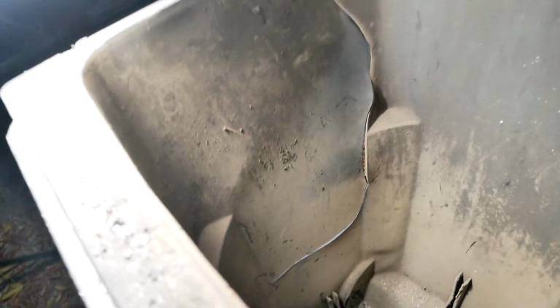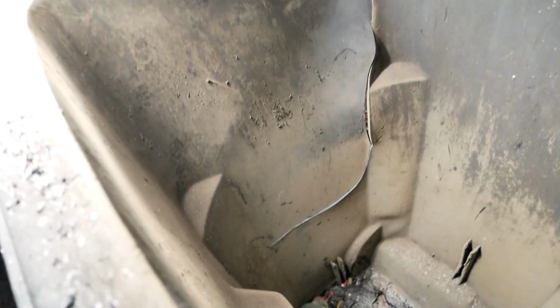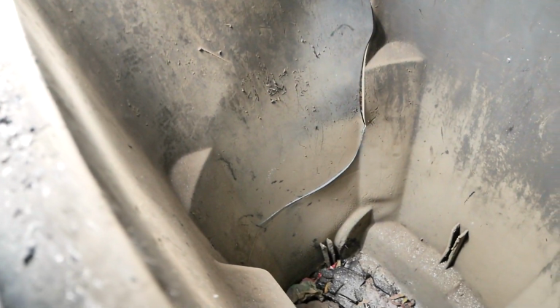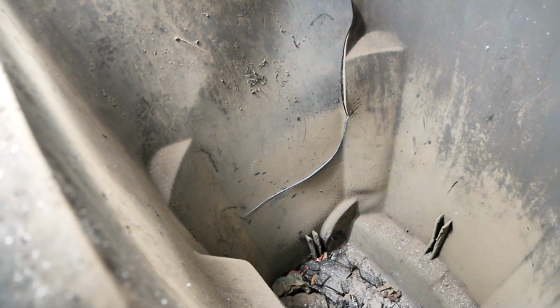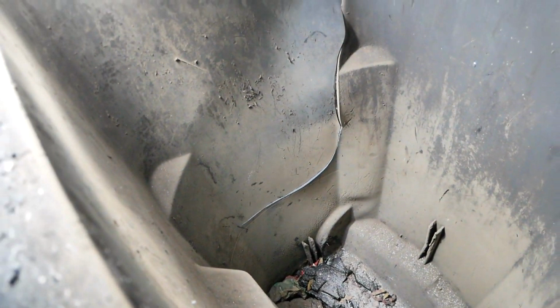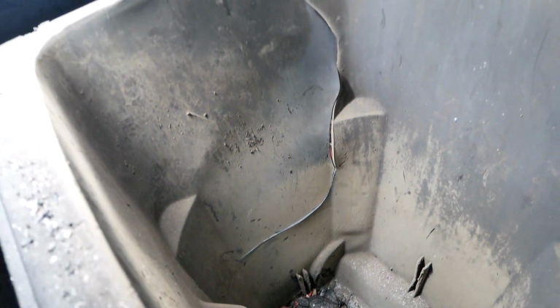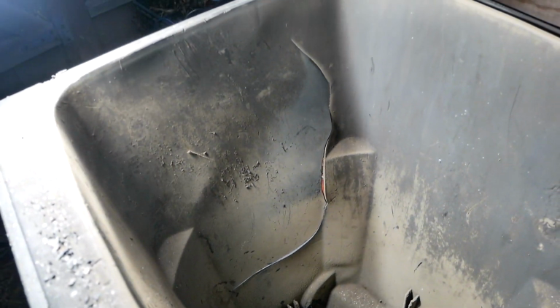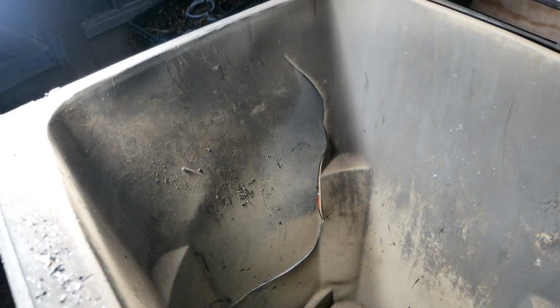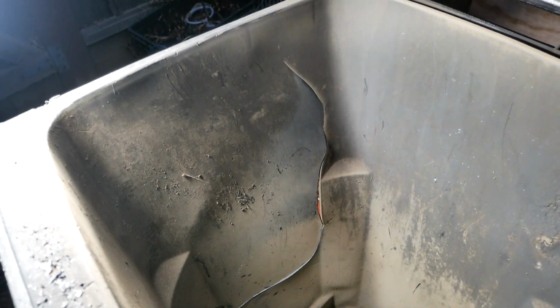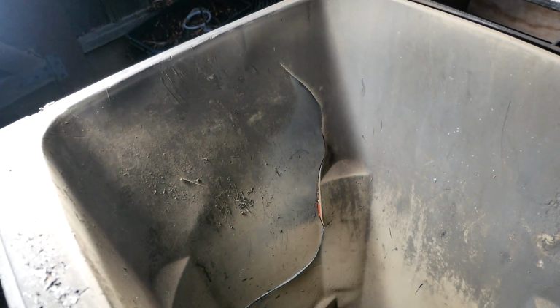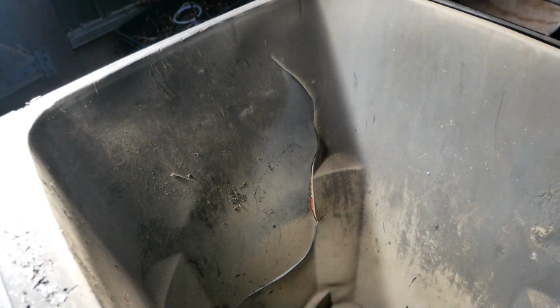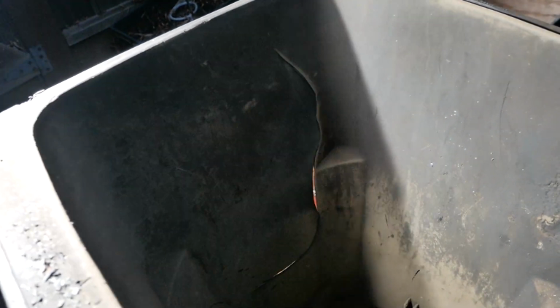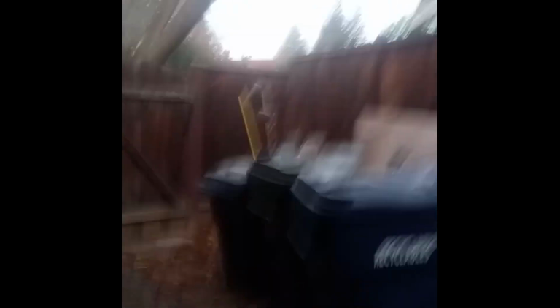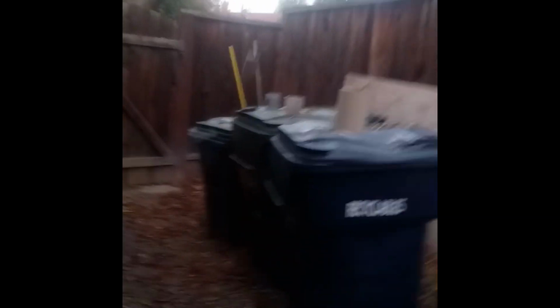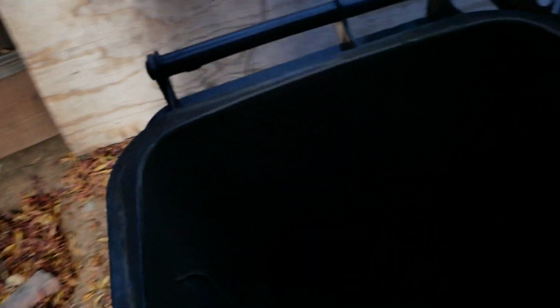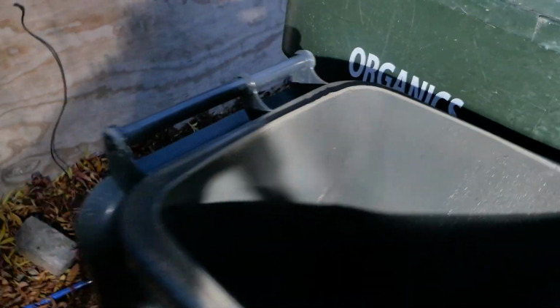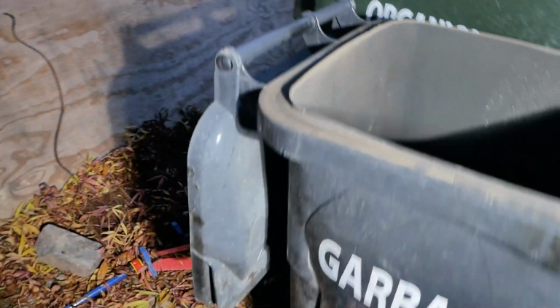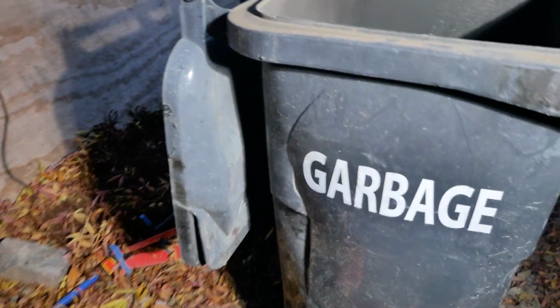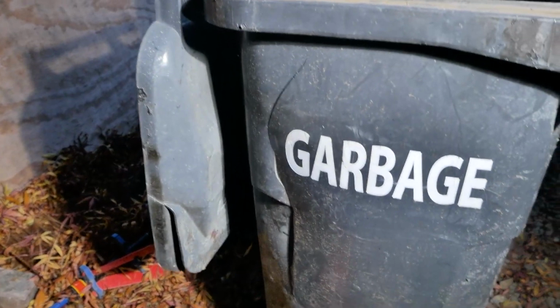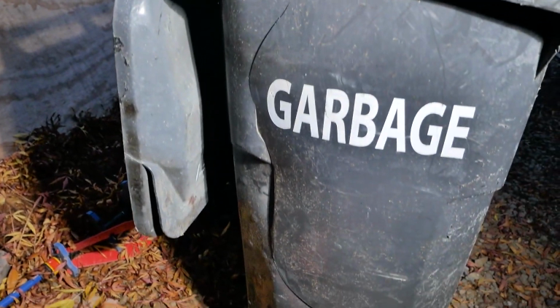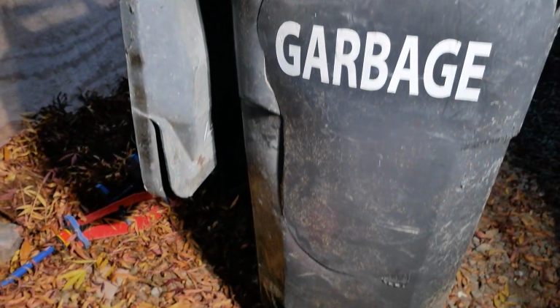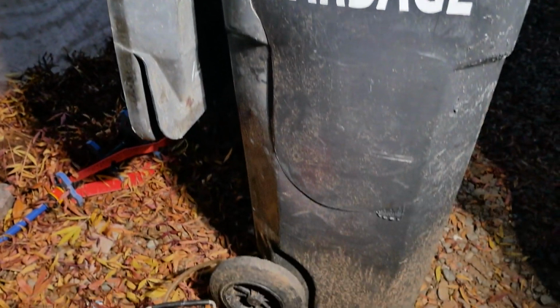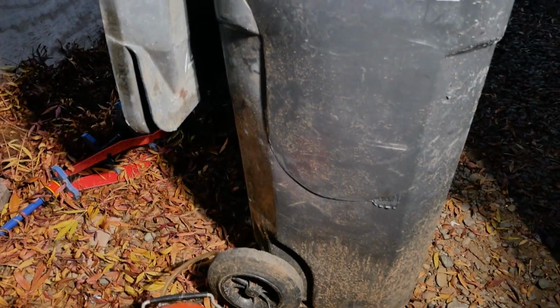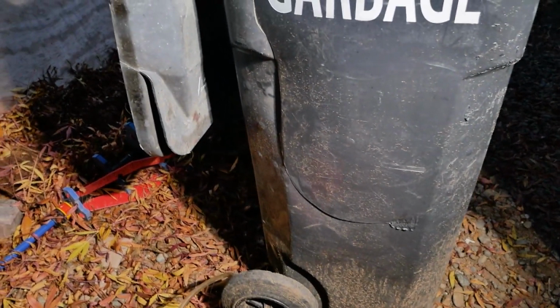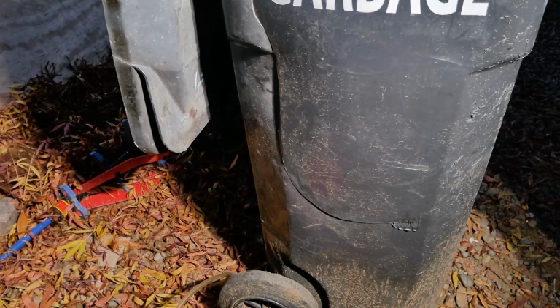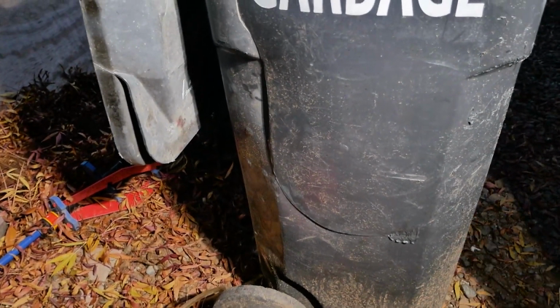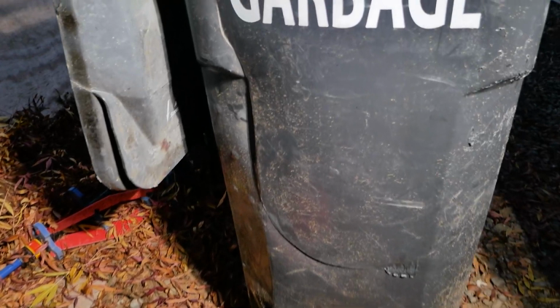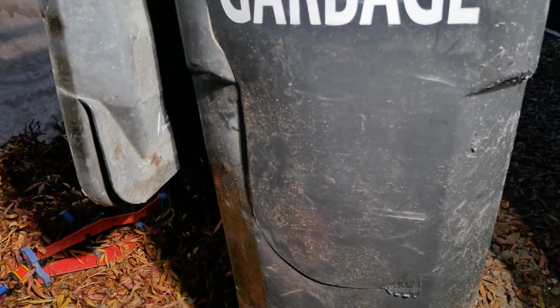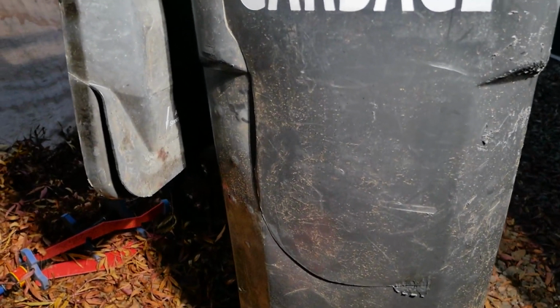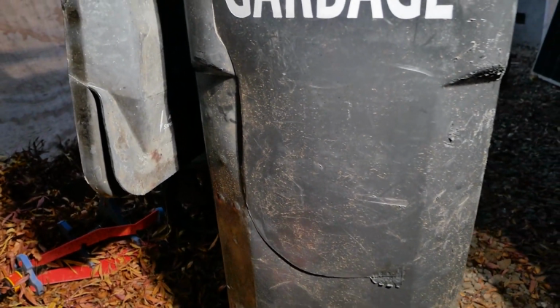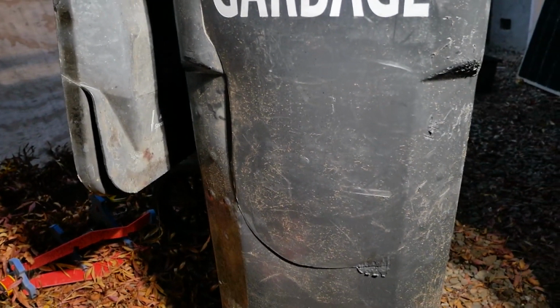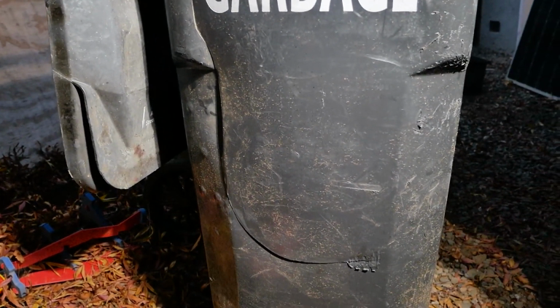So if you can see there, we have a giant crack on the trash can. I have no idea how that happened. We were messing around with some things in the trash can and it broke the trash can. So in this video, I'm going to show you guys how to weld plastic.